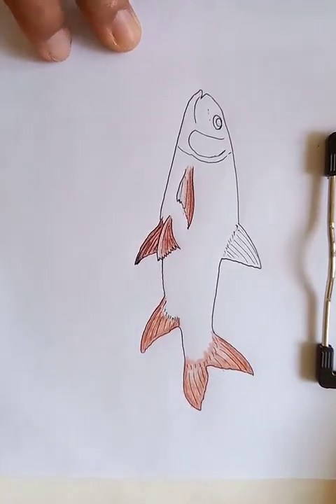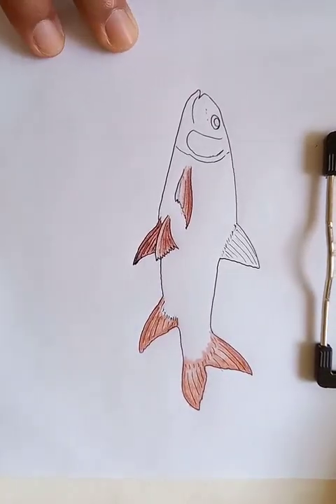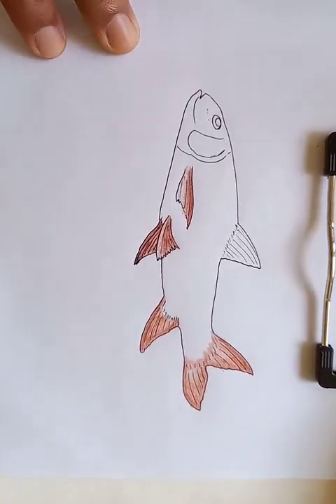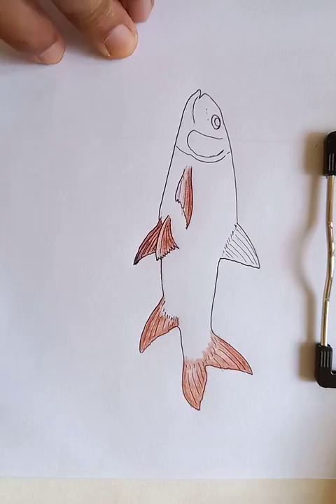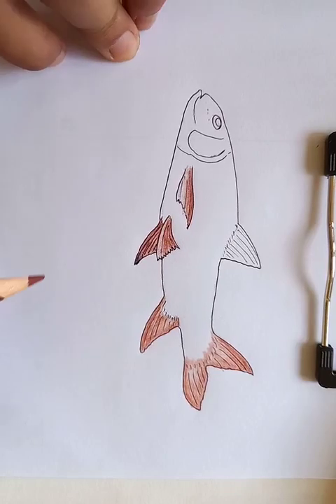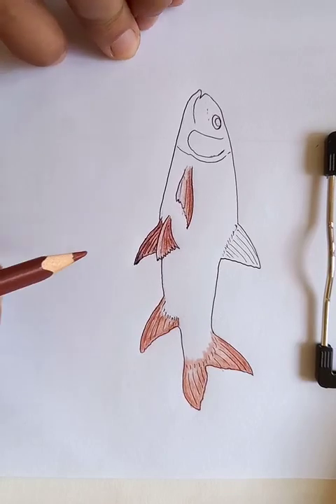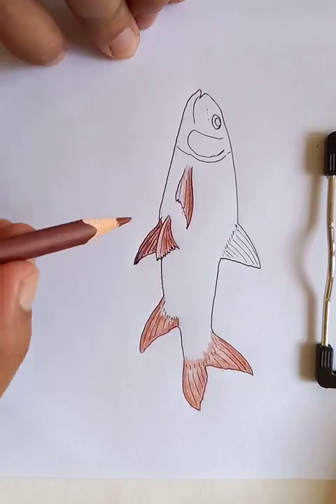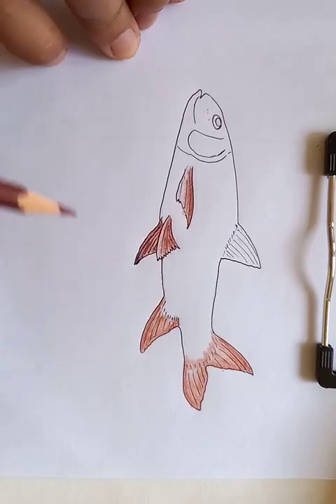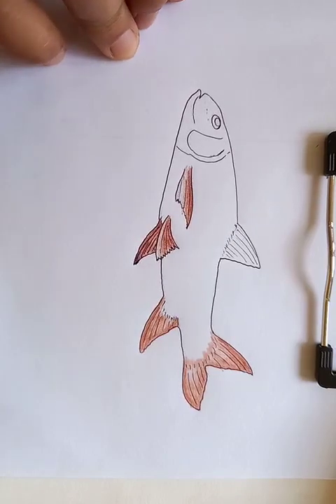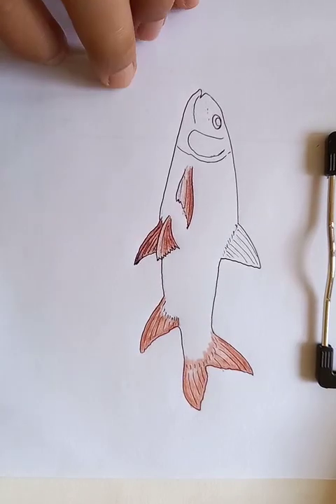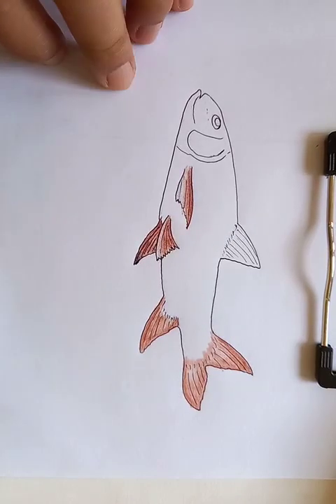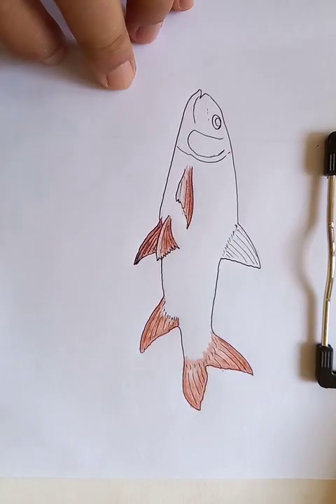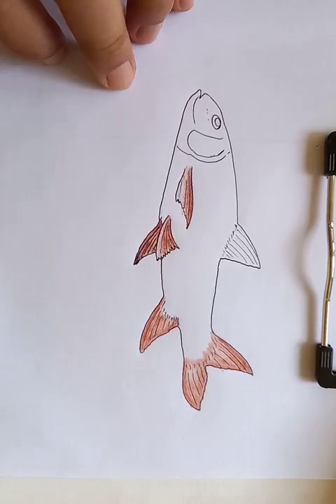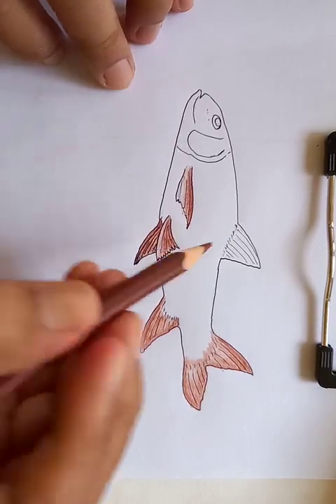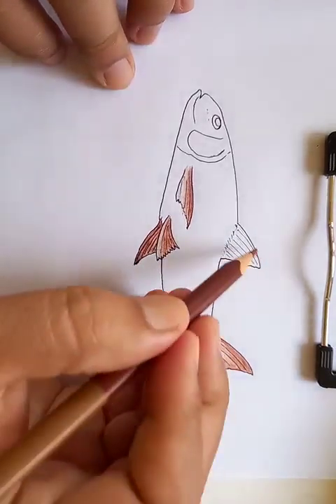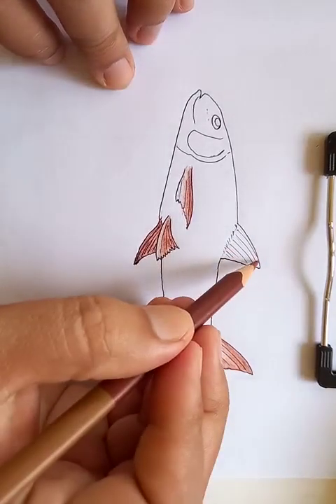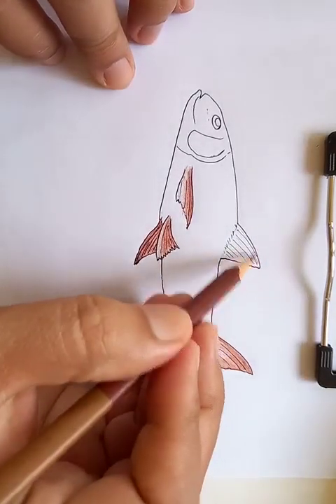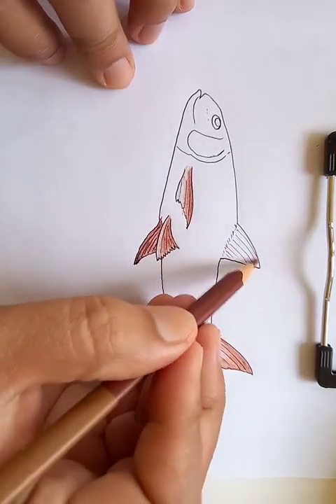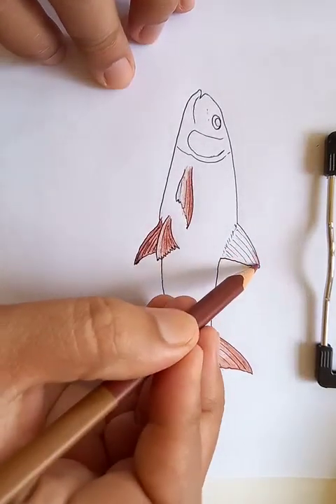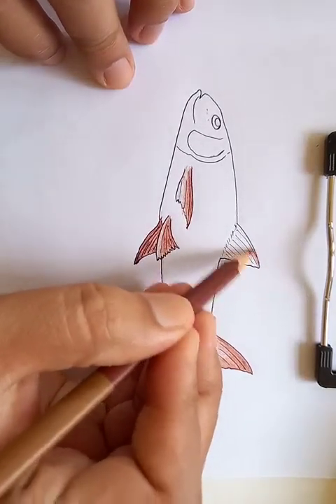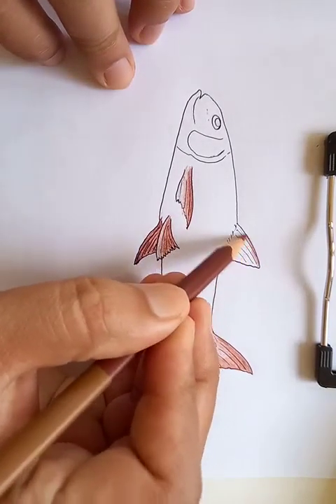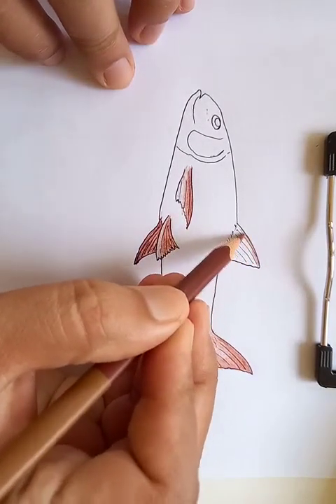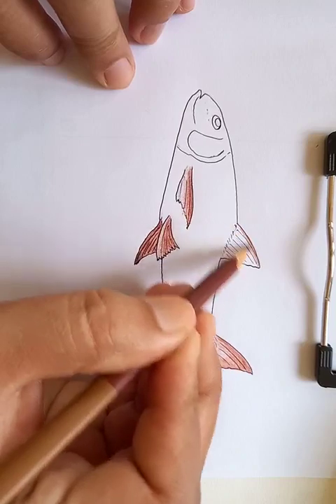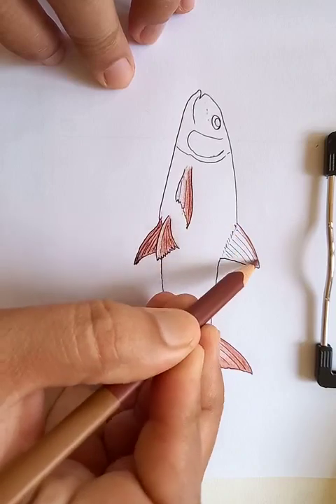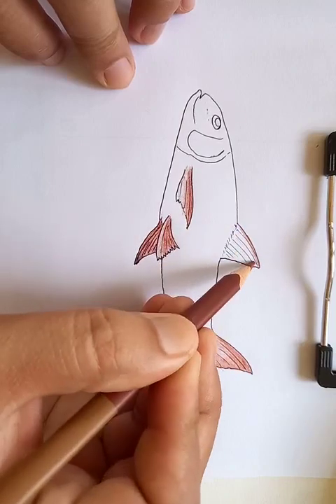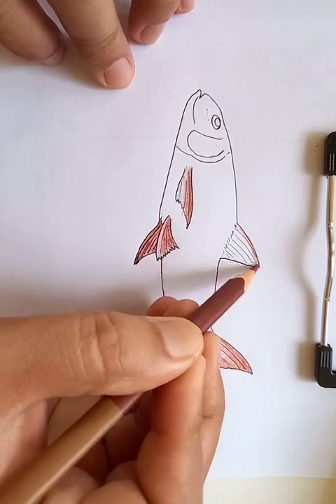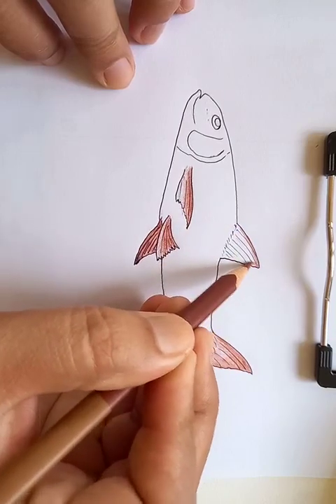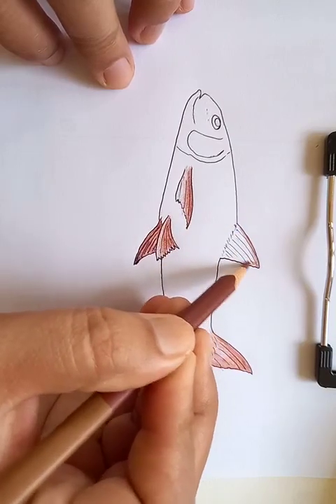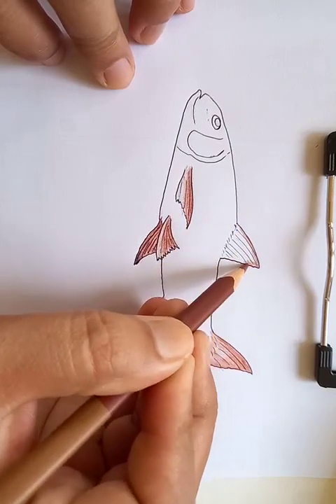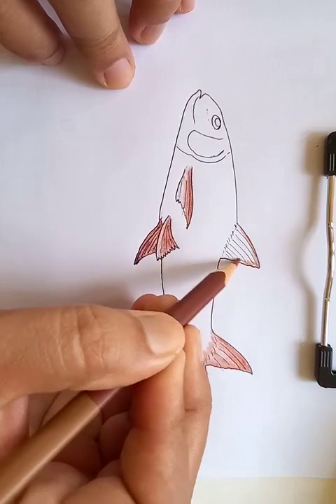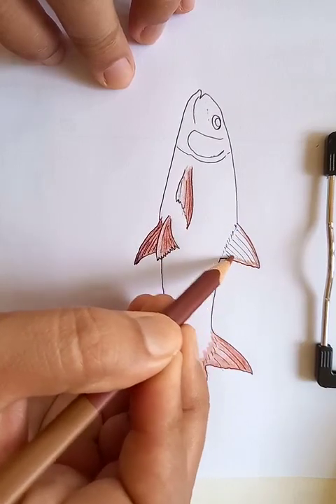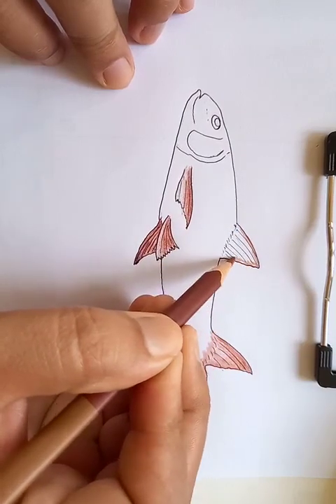You can see that the color is going on. For the top one, we're going to use a mixed color.